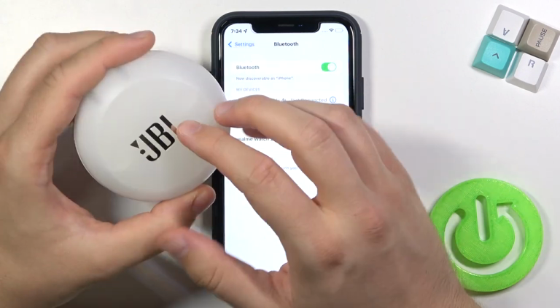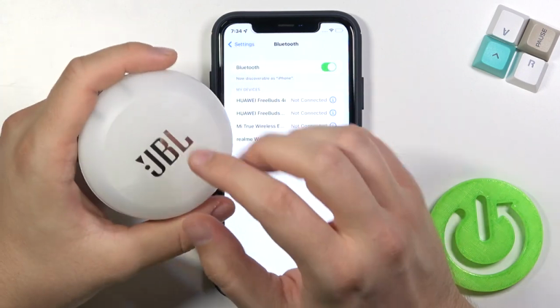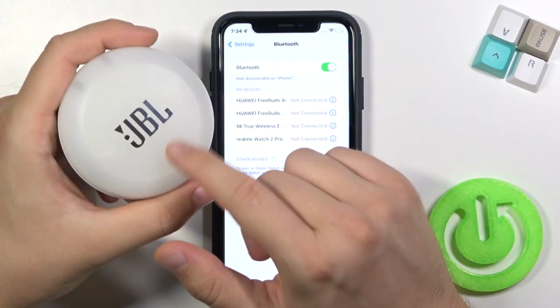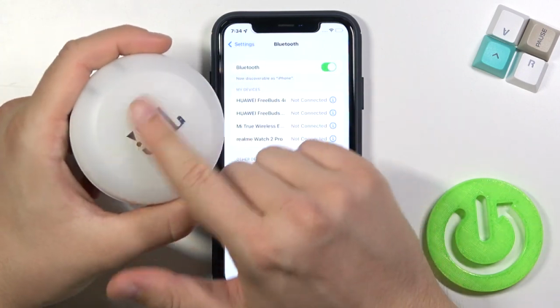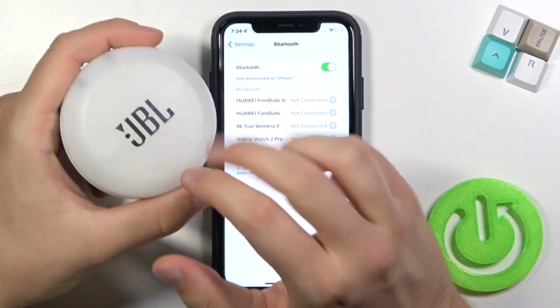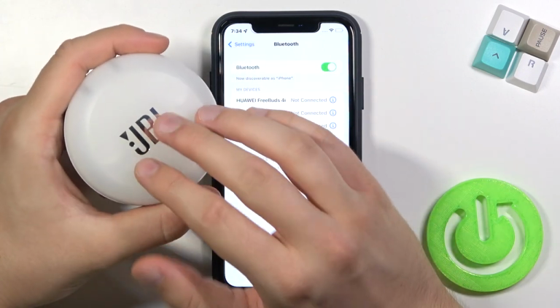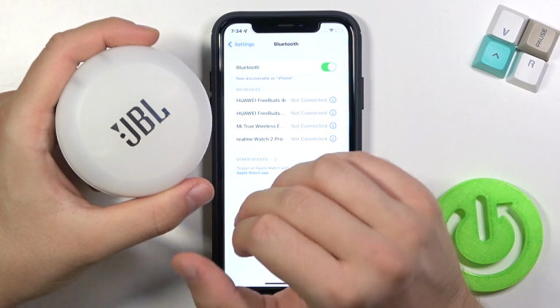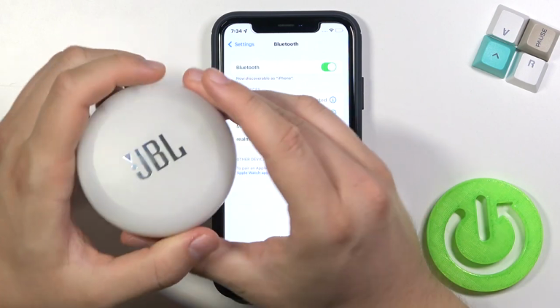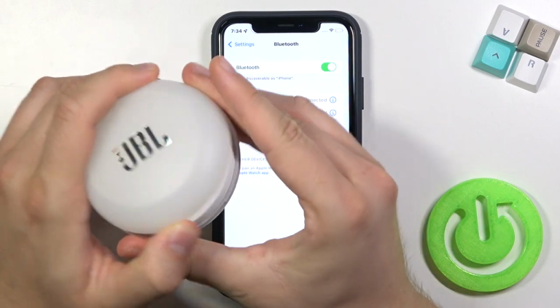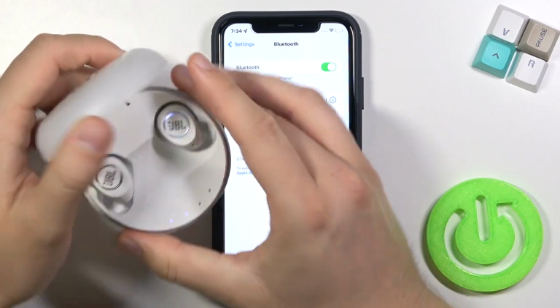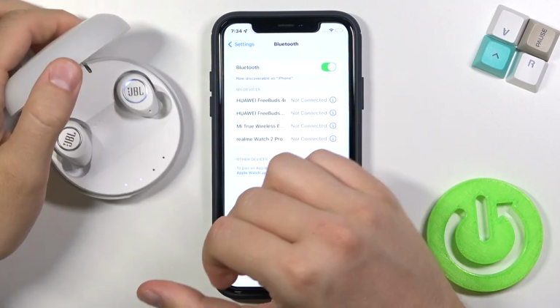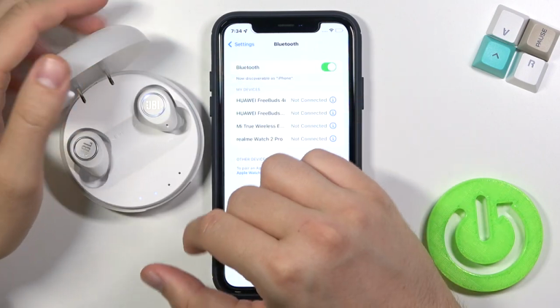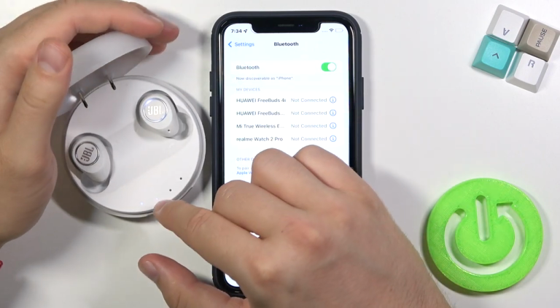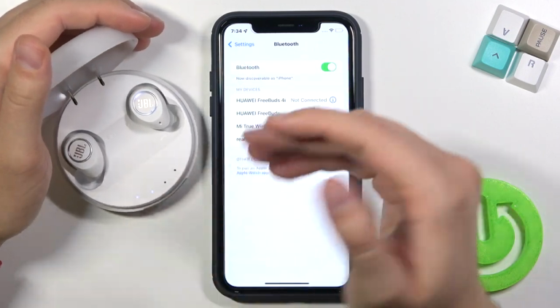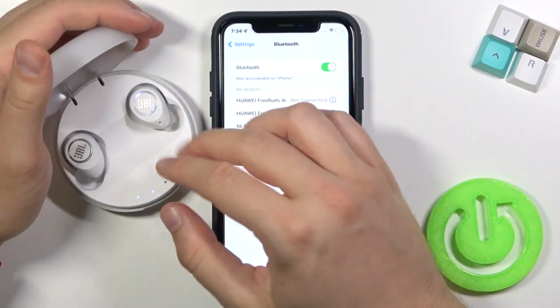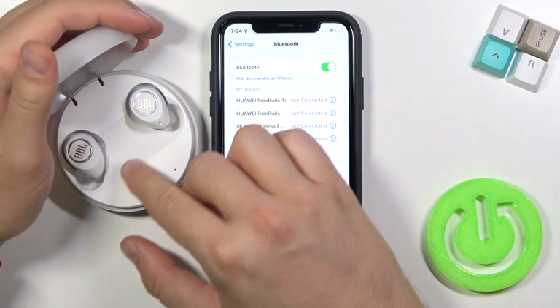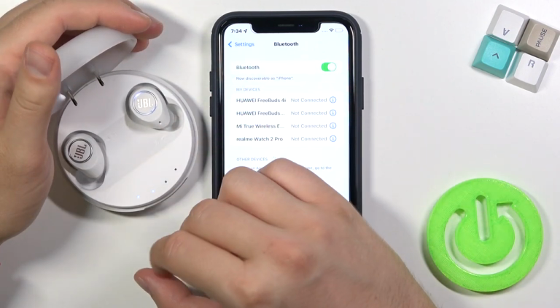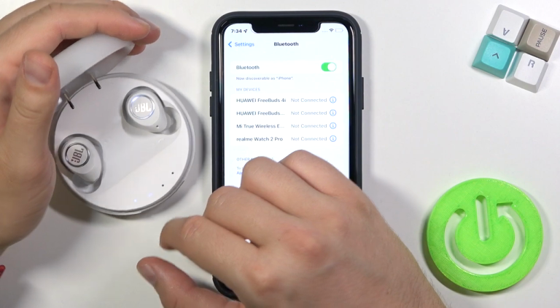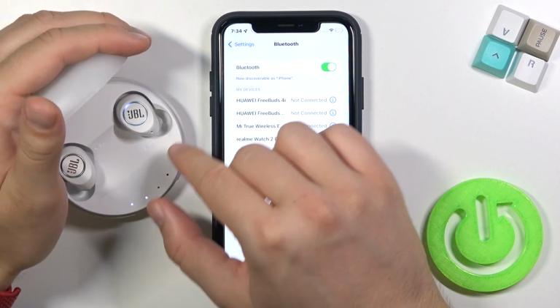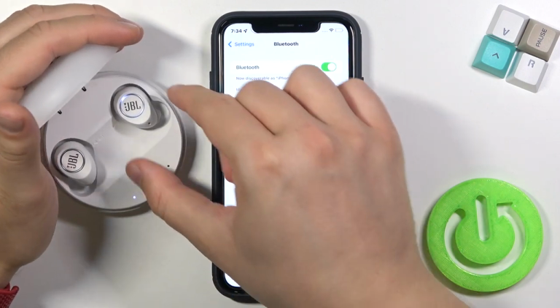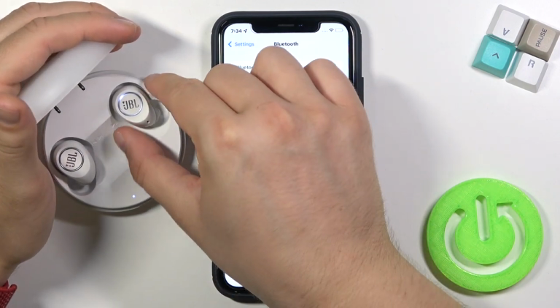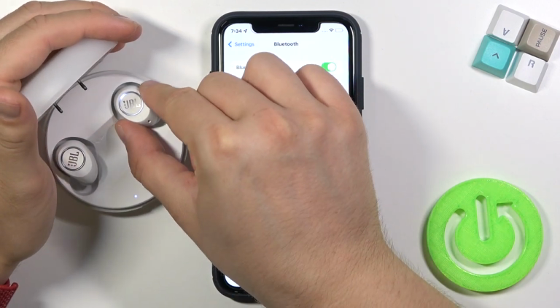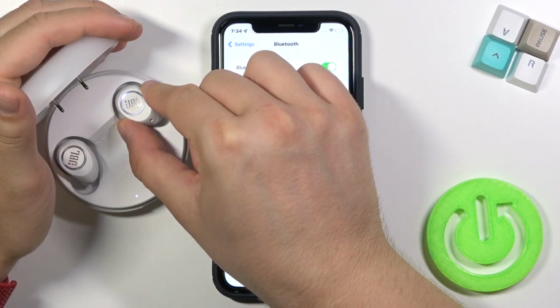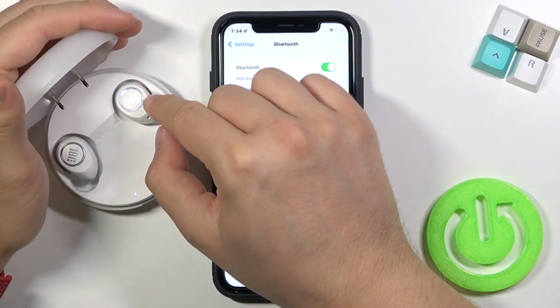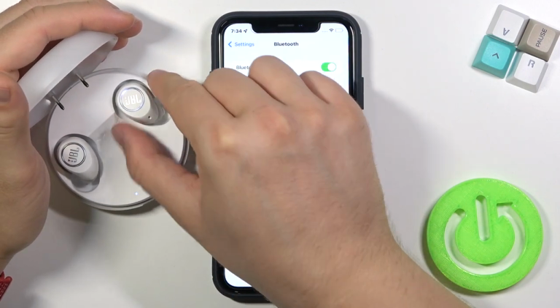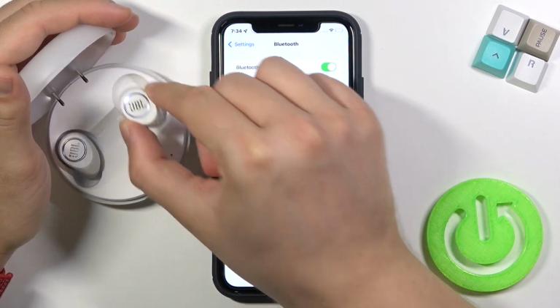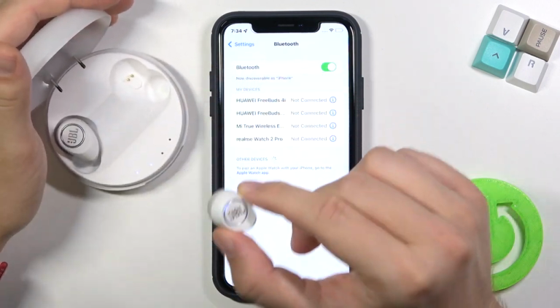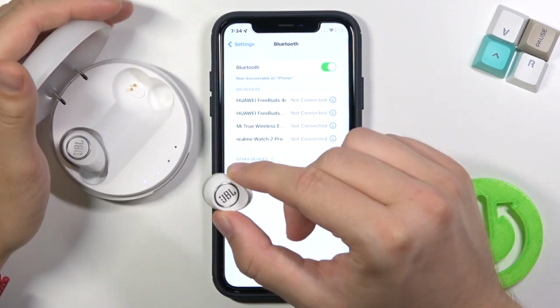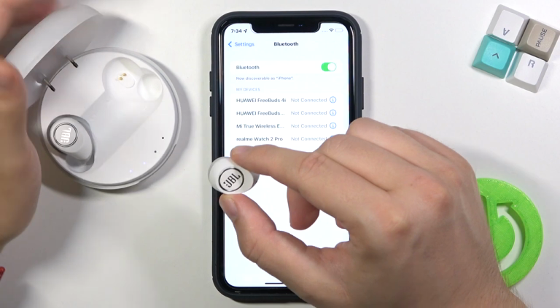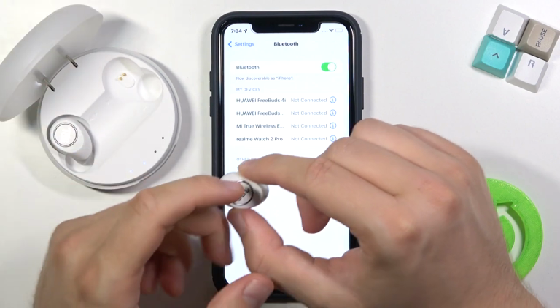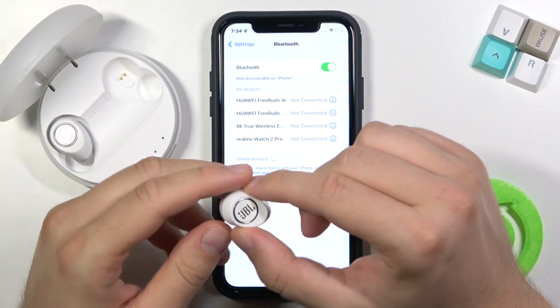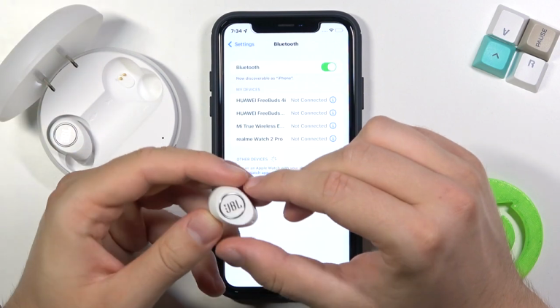But first you have to remember that you have to charge them before pairing. After they are charged, you can remove the right earbud — this one. It's very important to take off the right one.